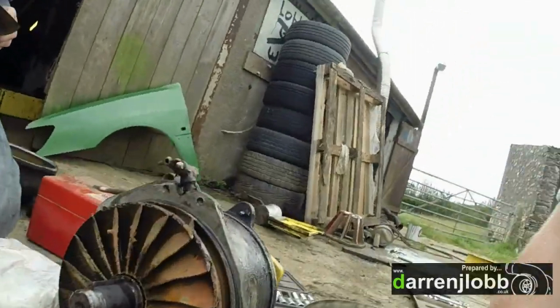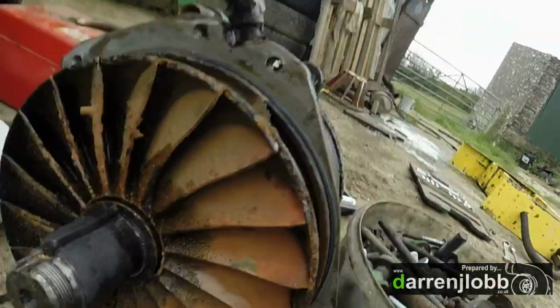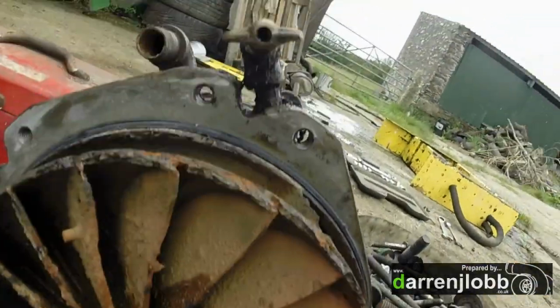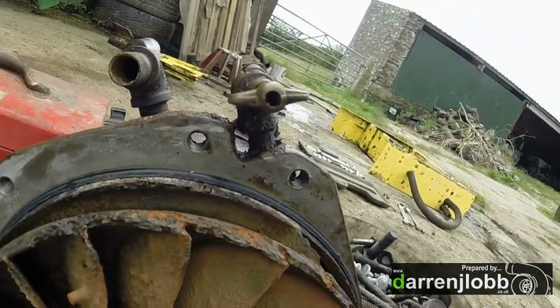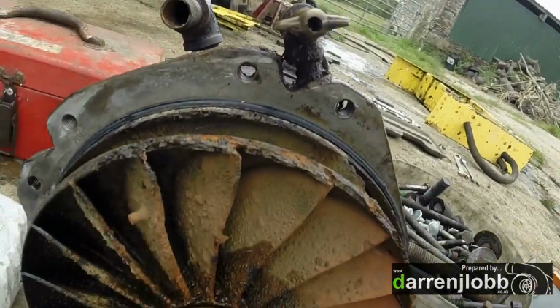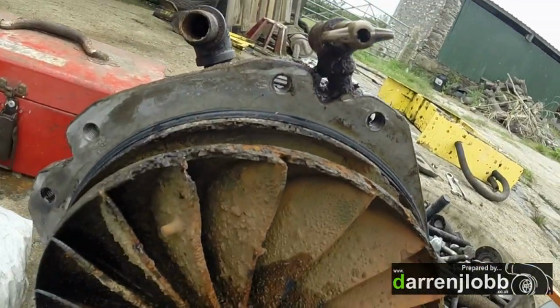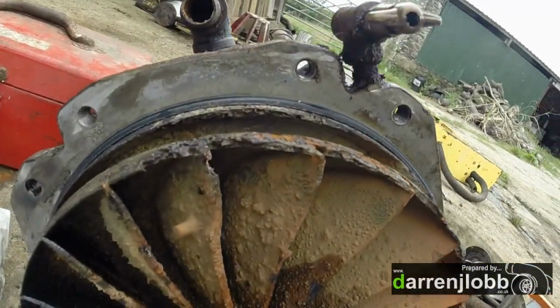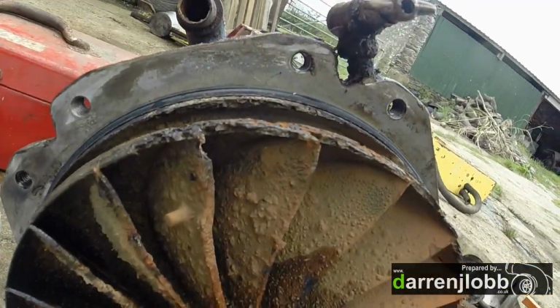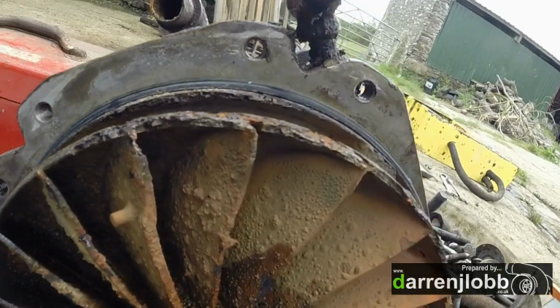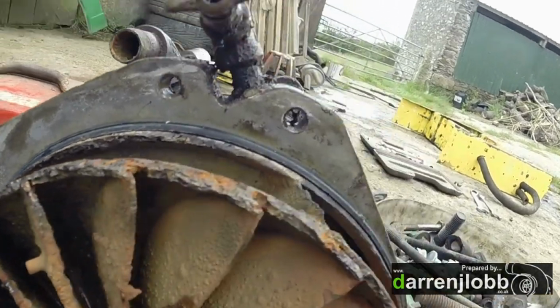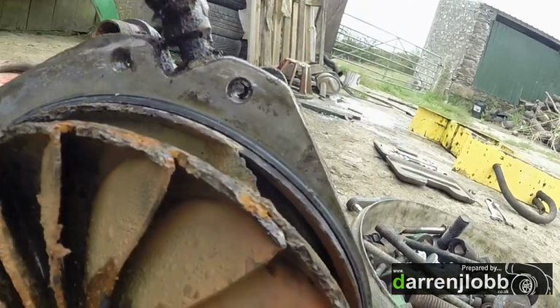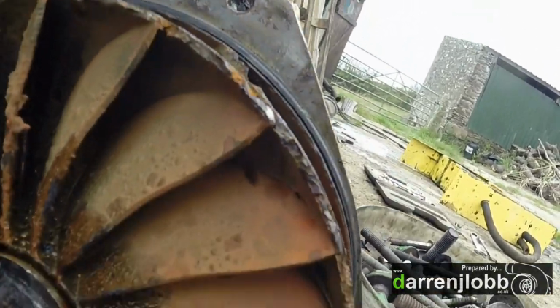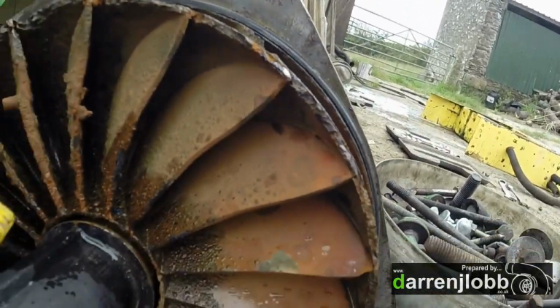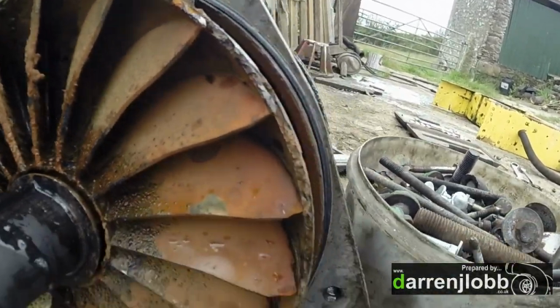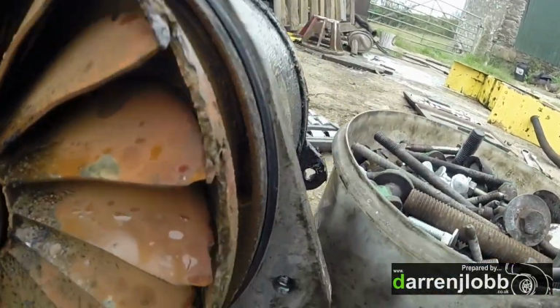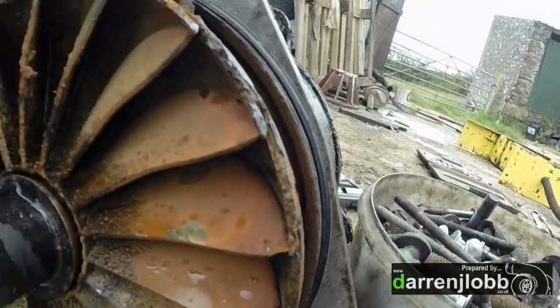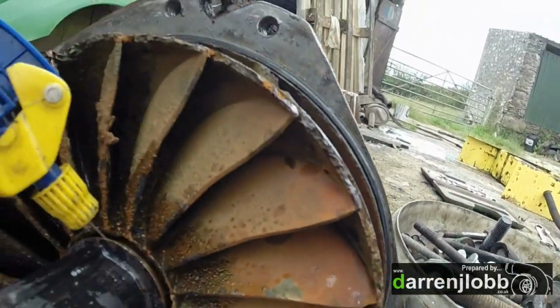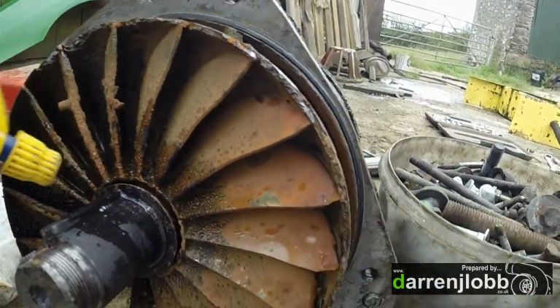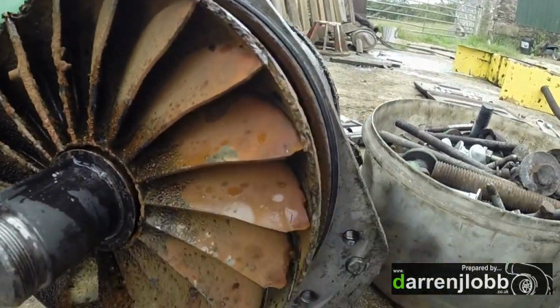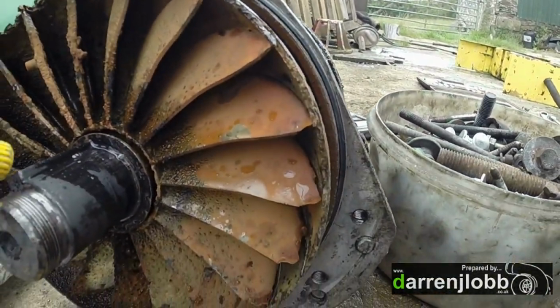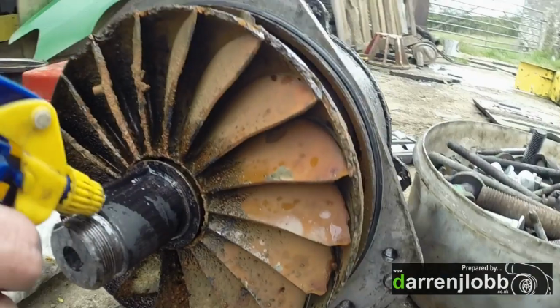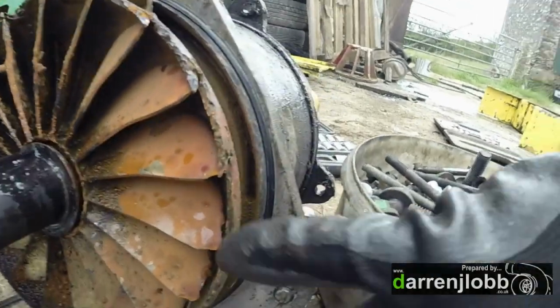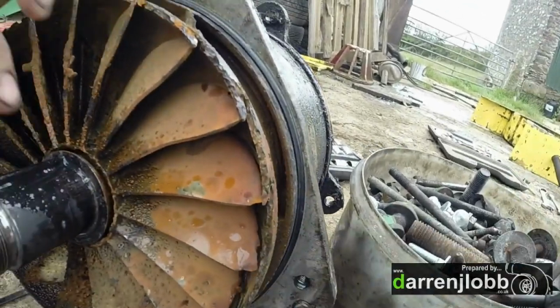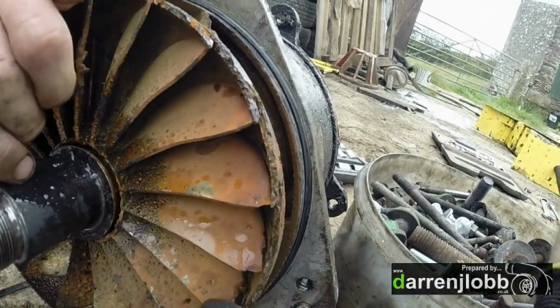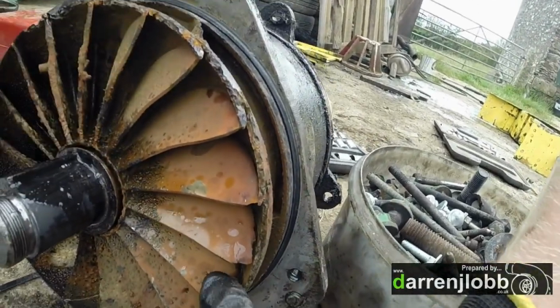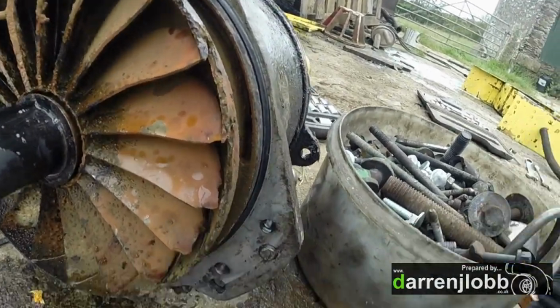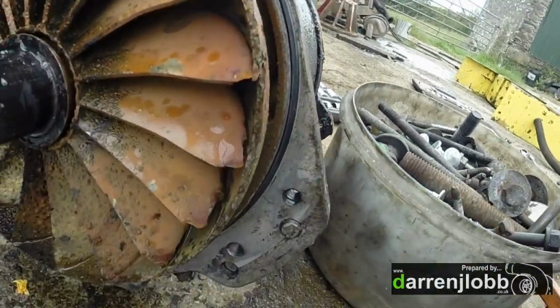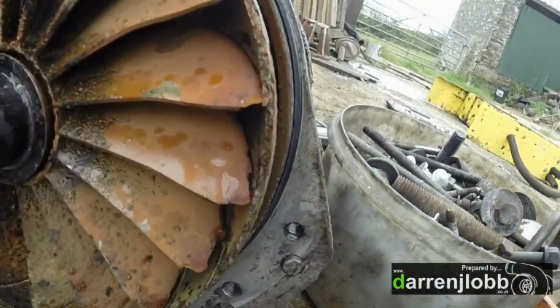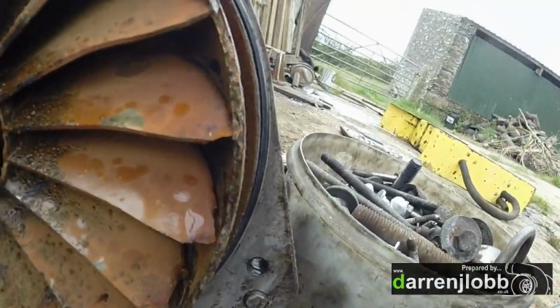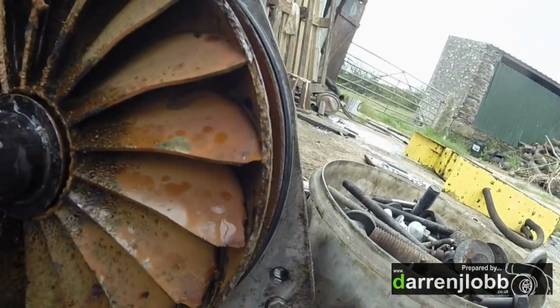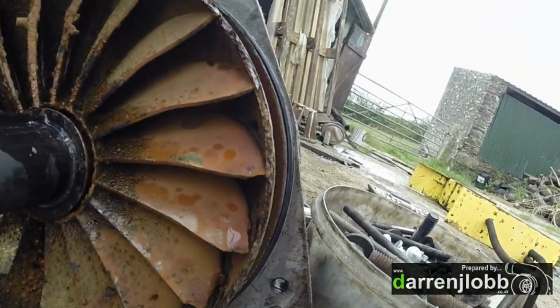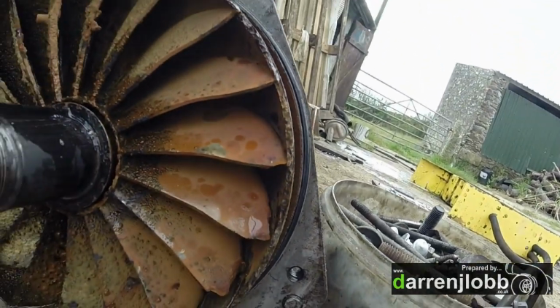So here you can see the full extent of the issue — a little bit gone in the sides here as well. It's all weldable though, isn't it?